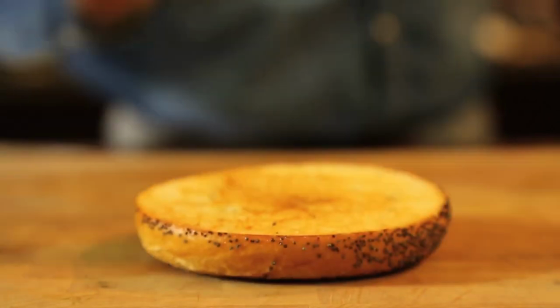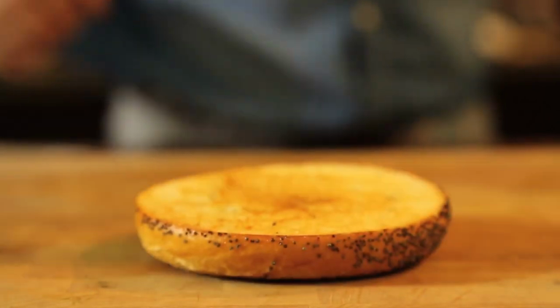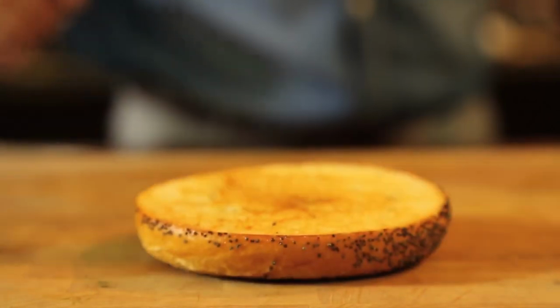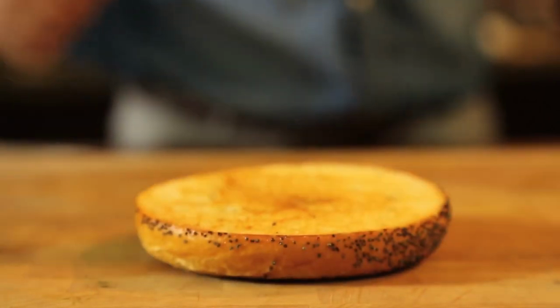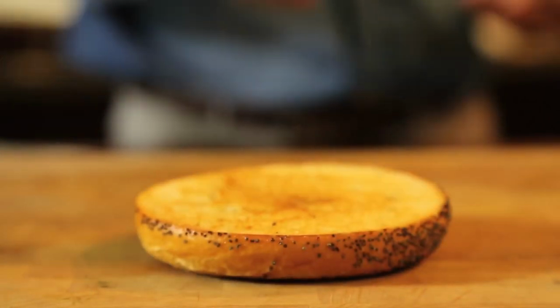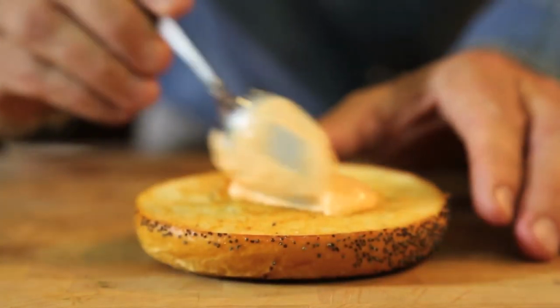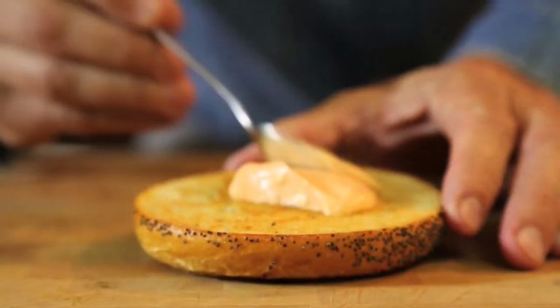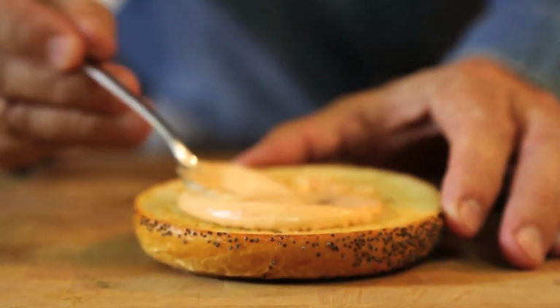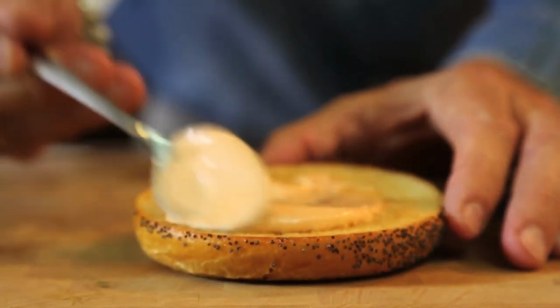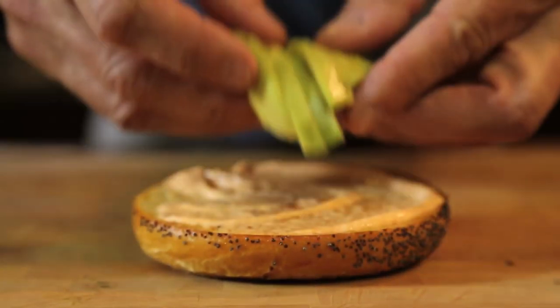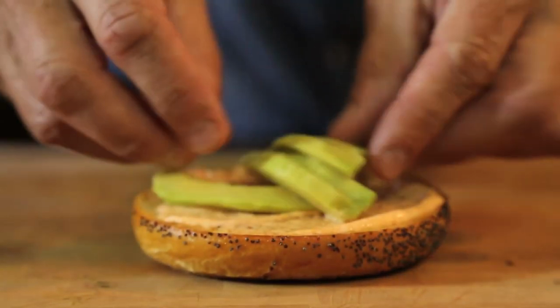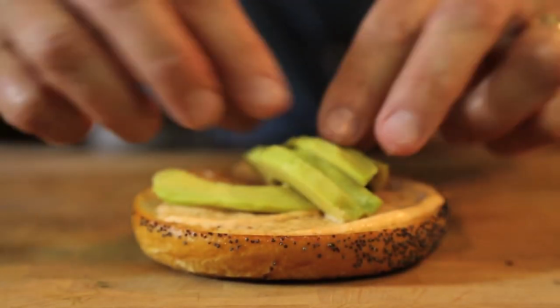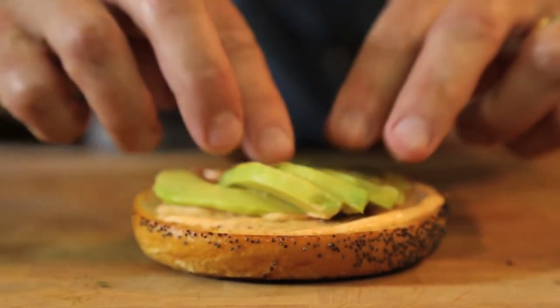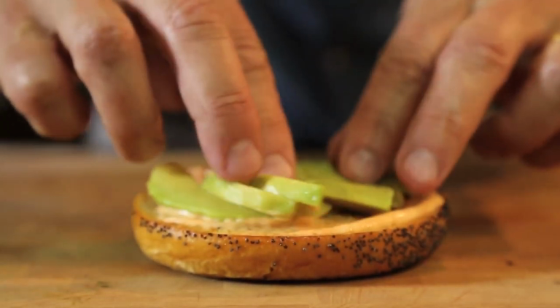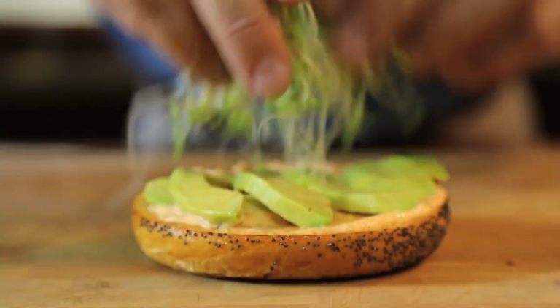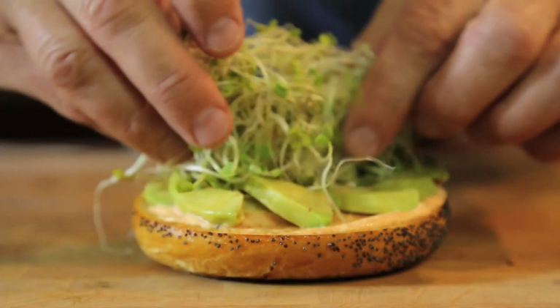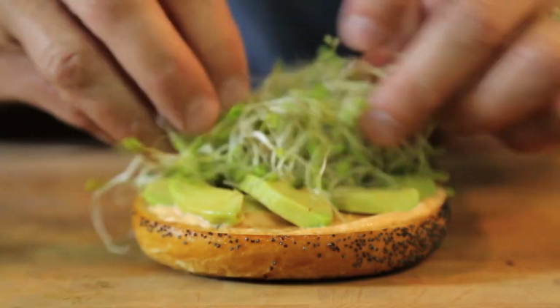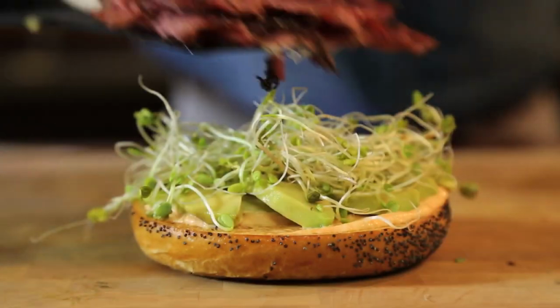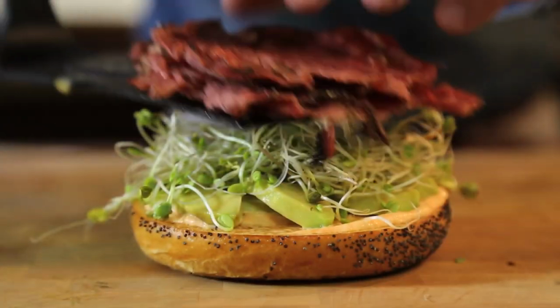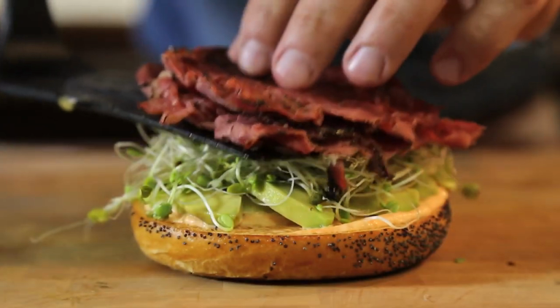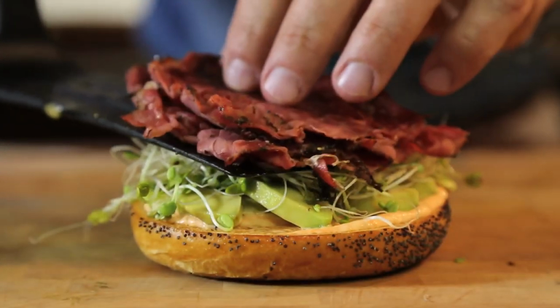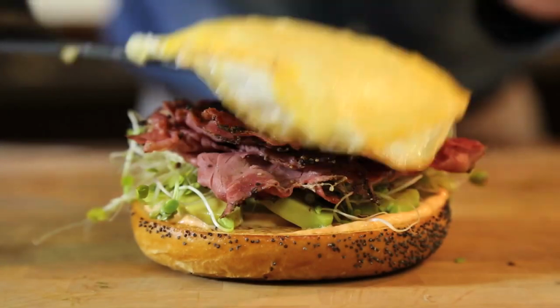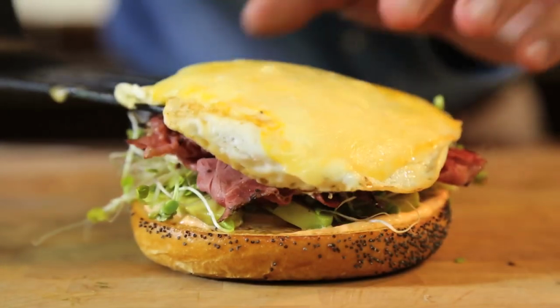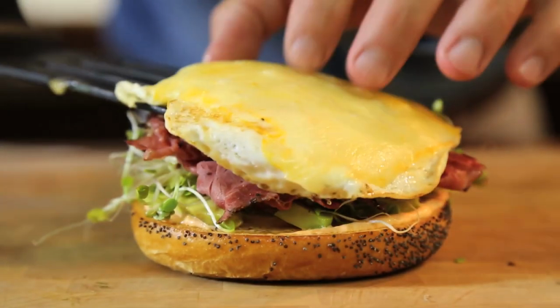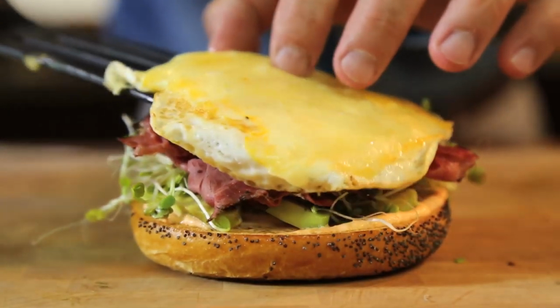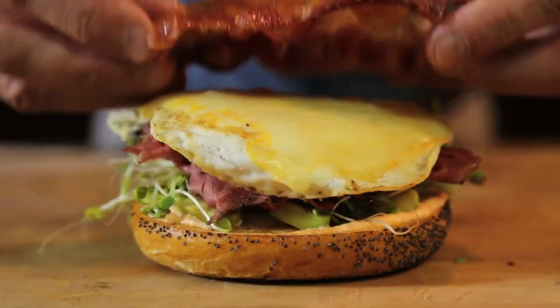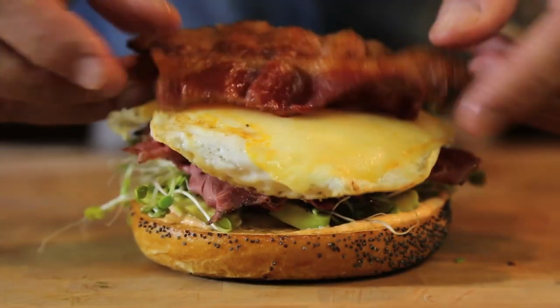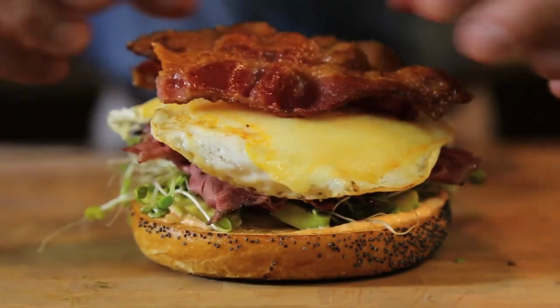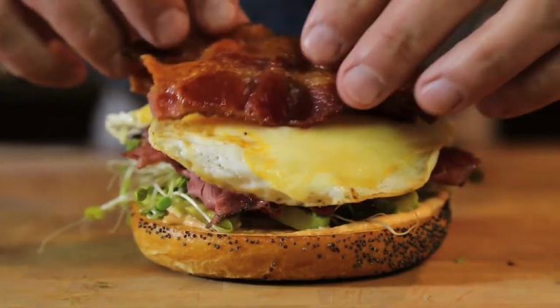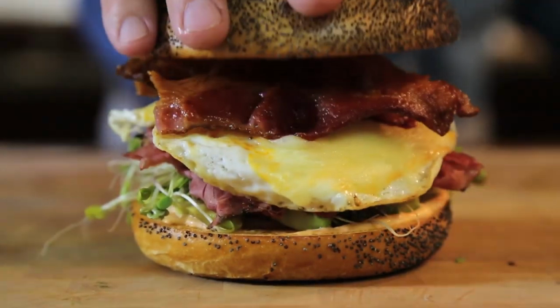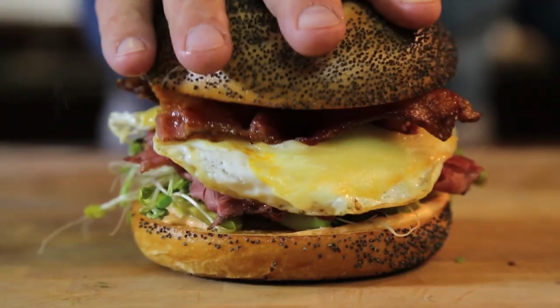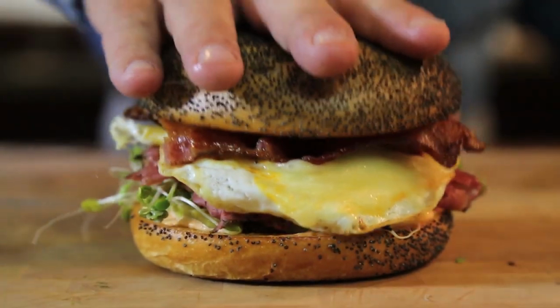The bagel, some mayo, fresh avocado, sprouts, the pastrami, the egg and cheese, the bacon, and then top and serve.